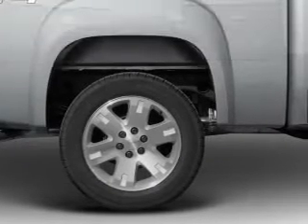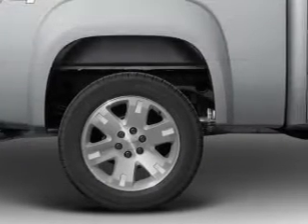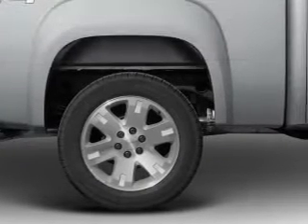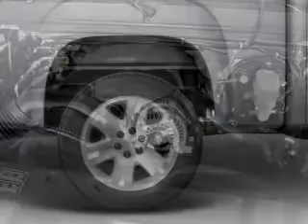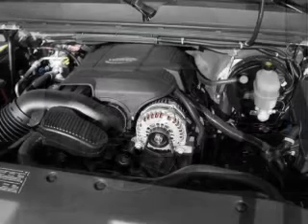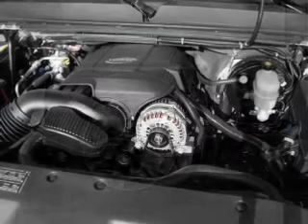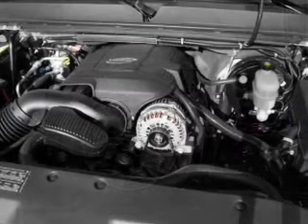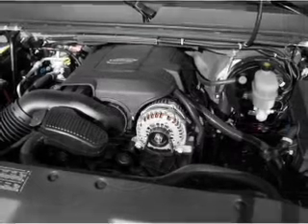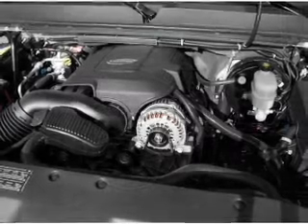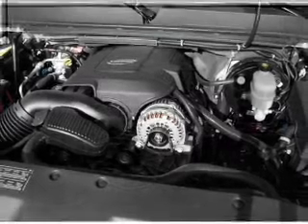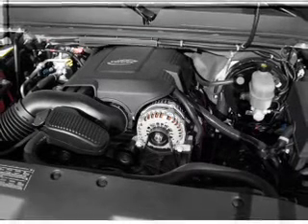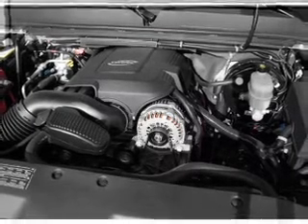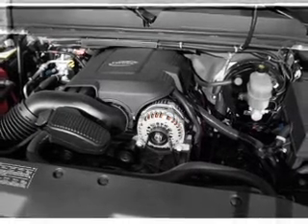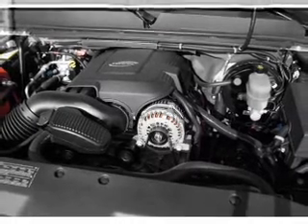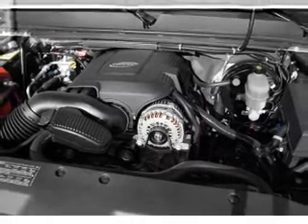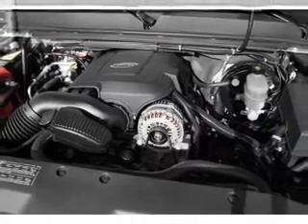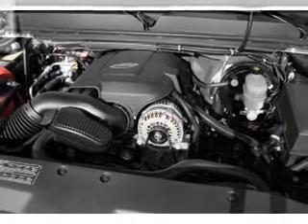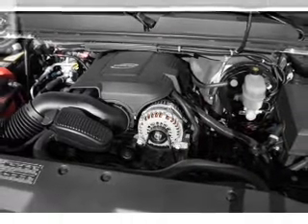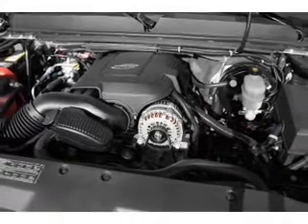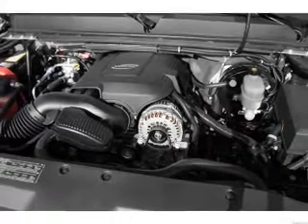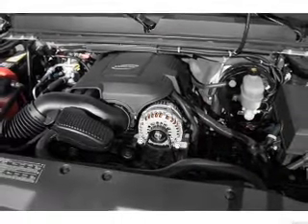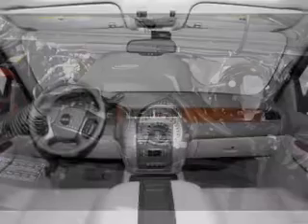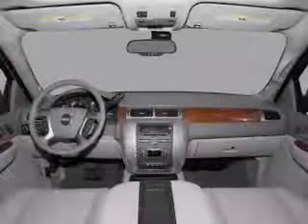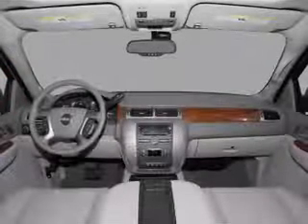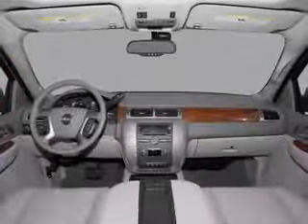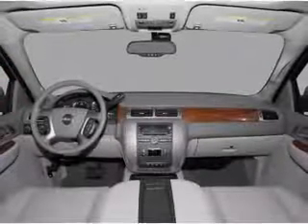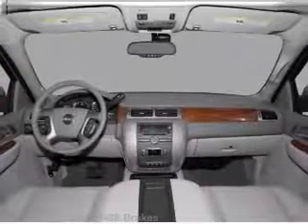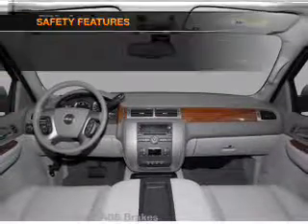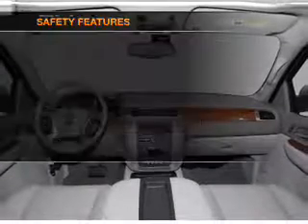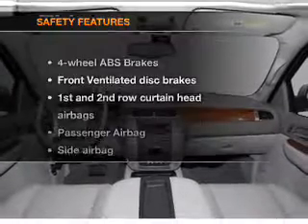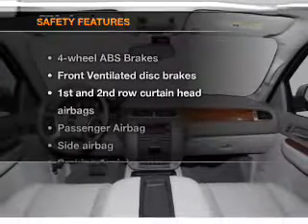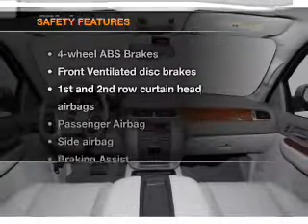Air conditioning. Power door locks. Power windows. Power steering. Cruise control. An AM FM stereo with a CD player. An adjustable tilt steering wheel.